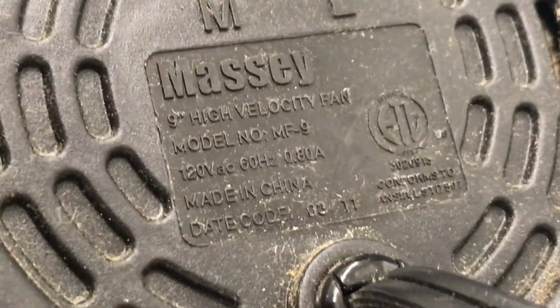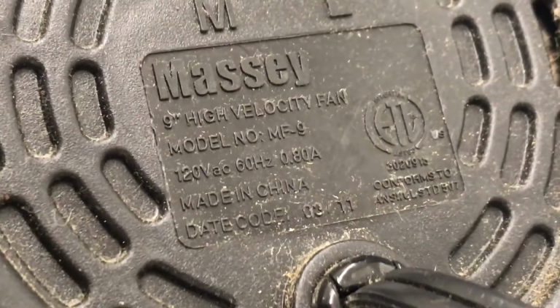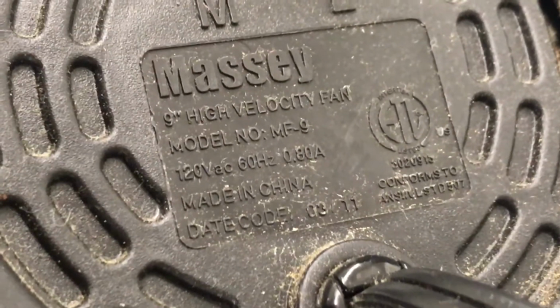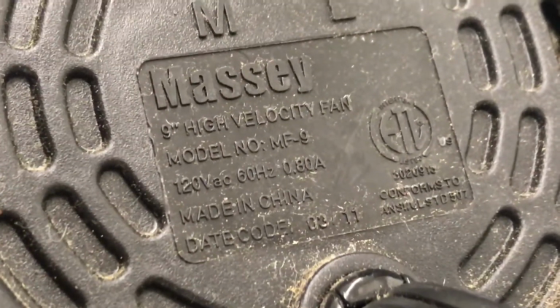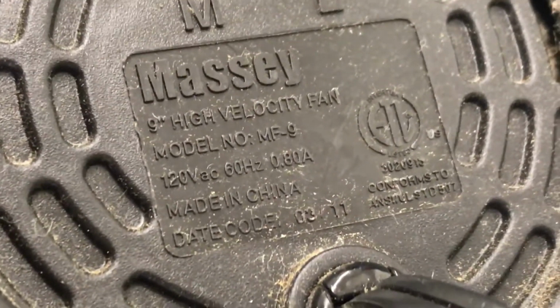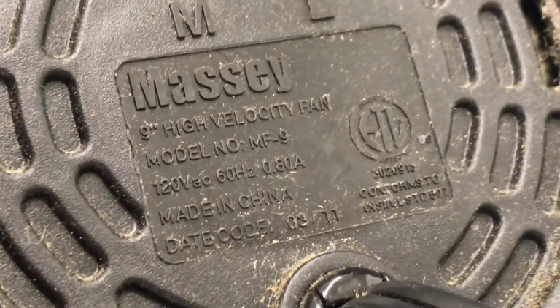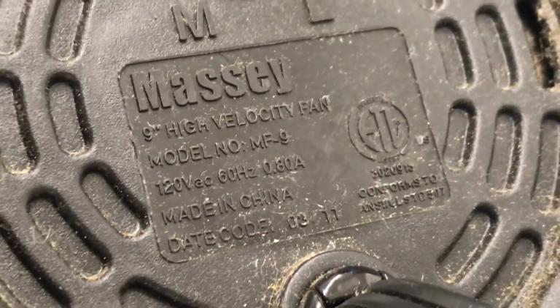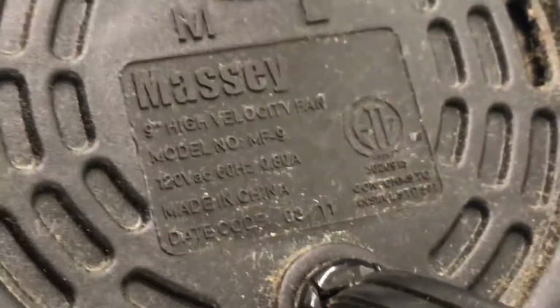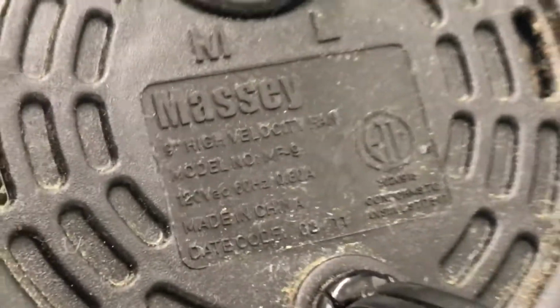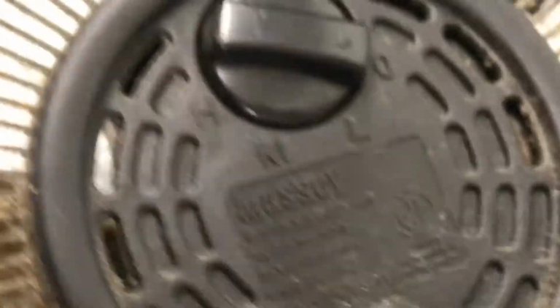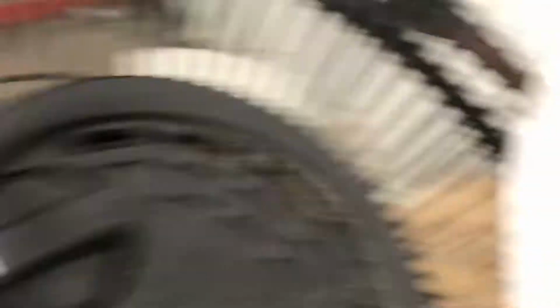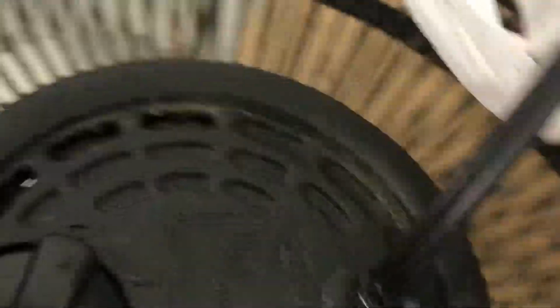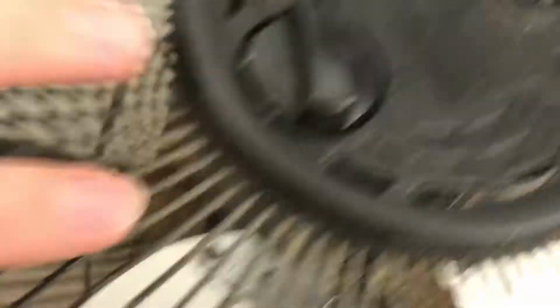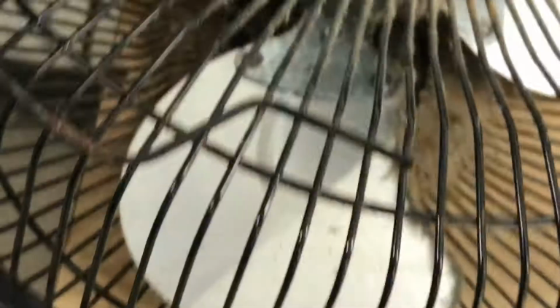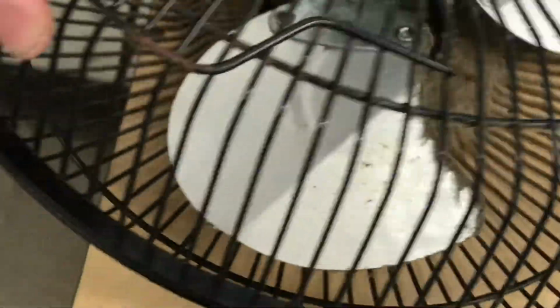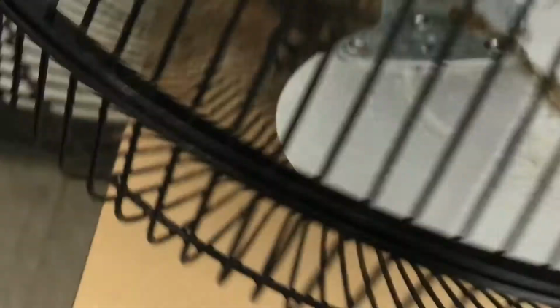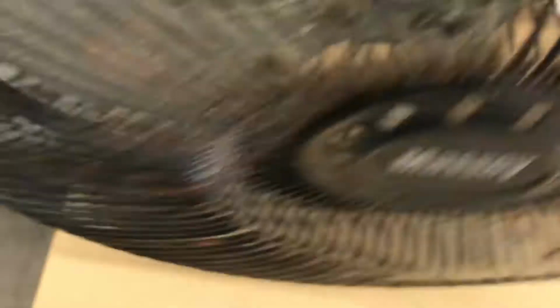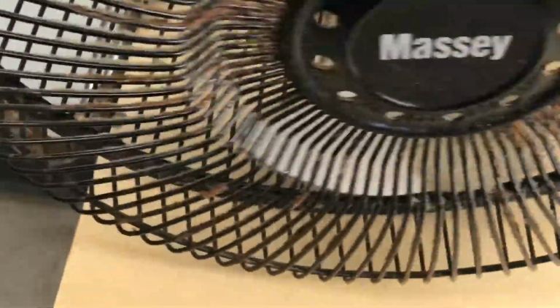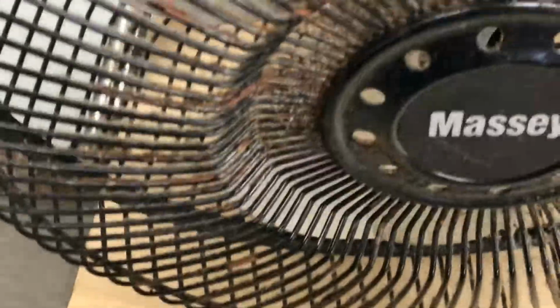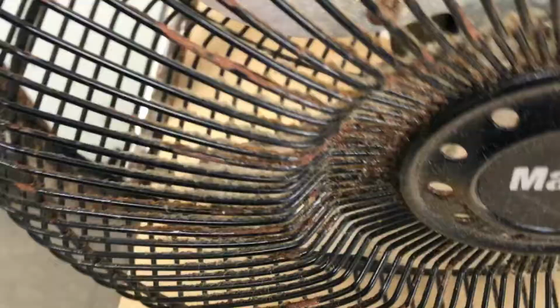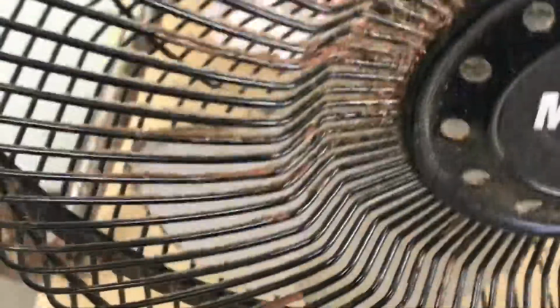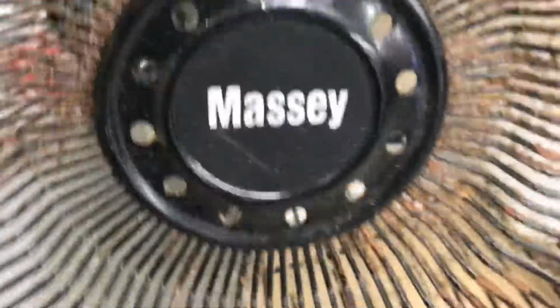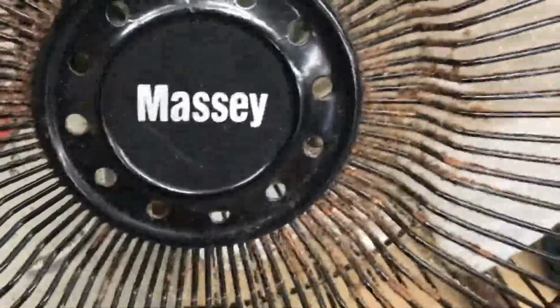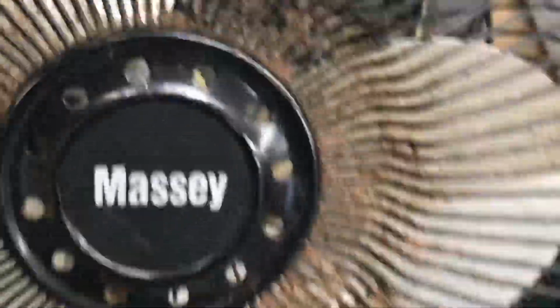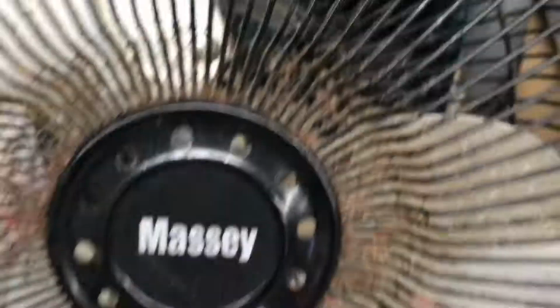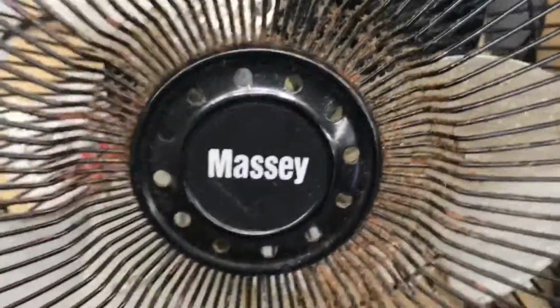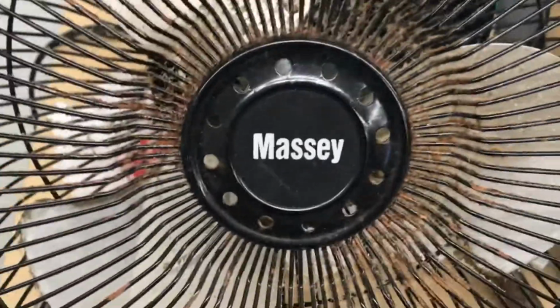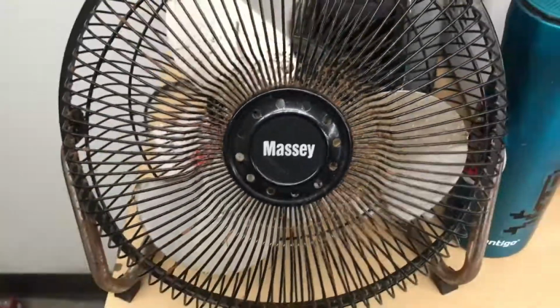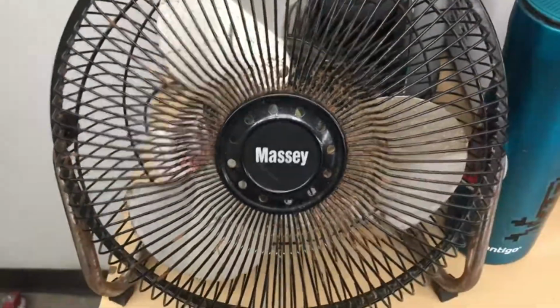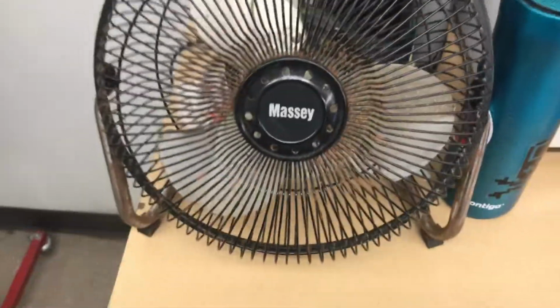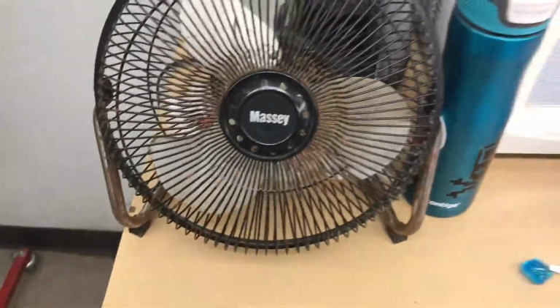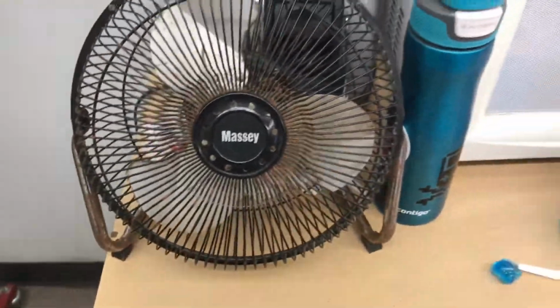Day code from March 2011. Only a certain thing that's that old. I'm kind of surprised that it's just rusted up.